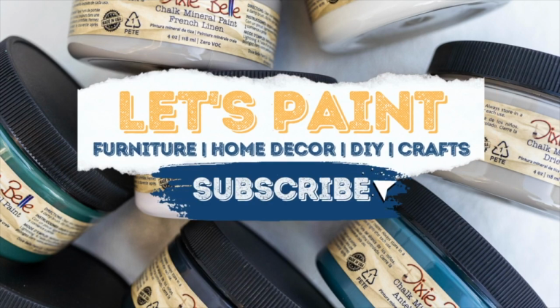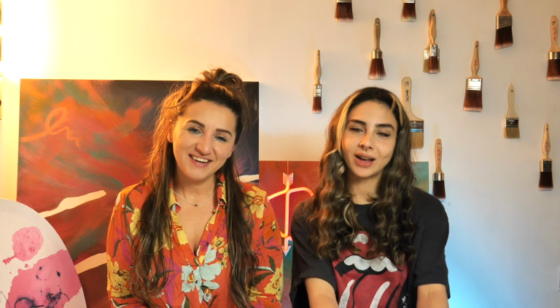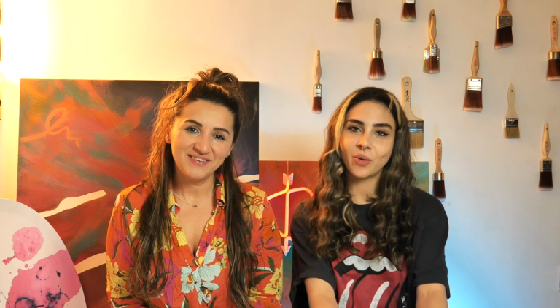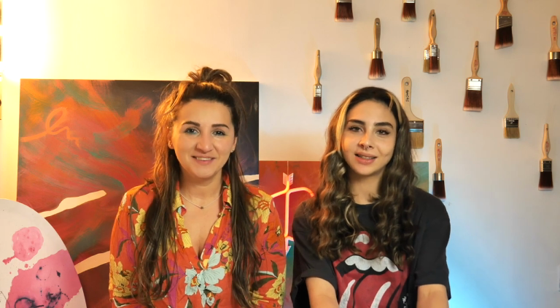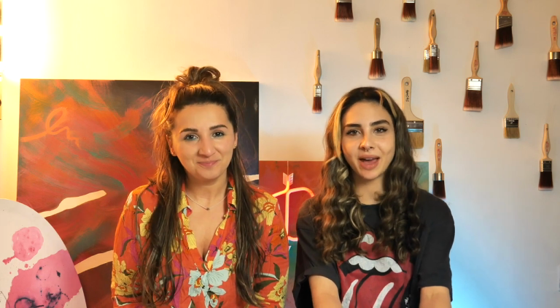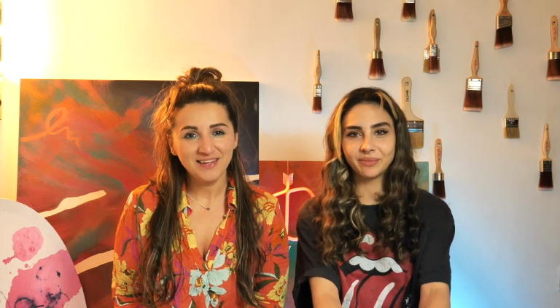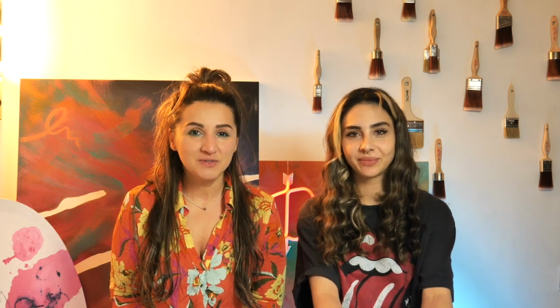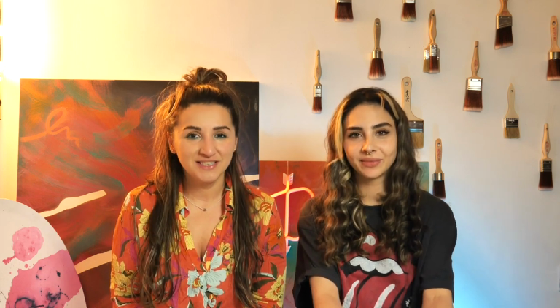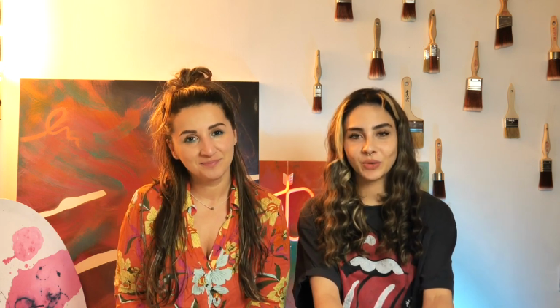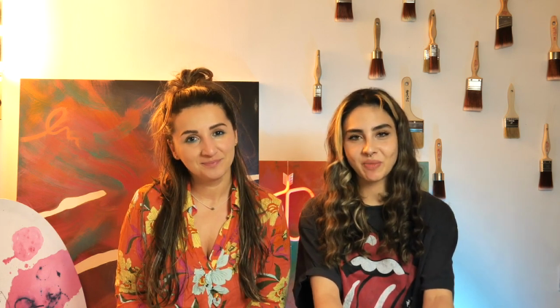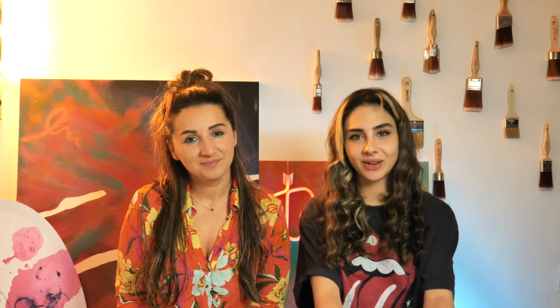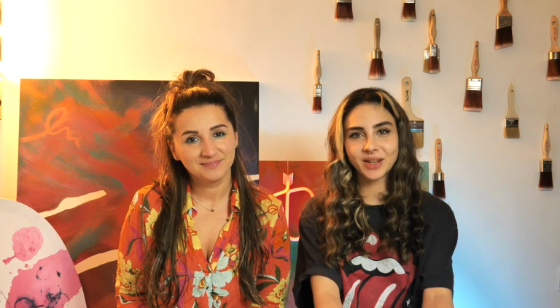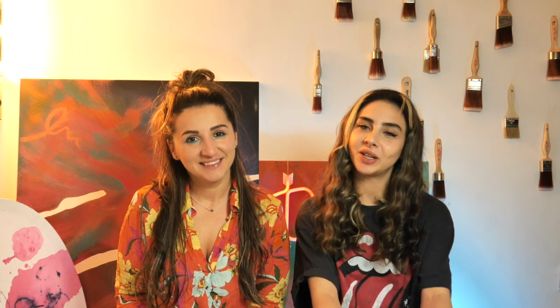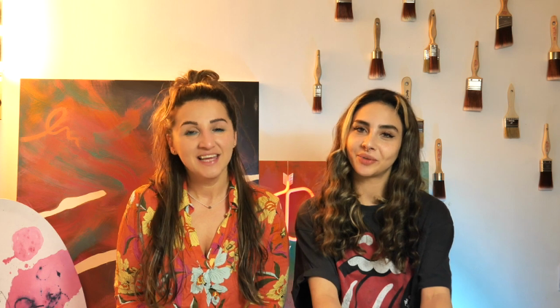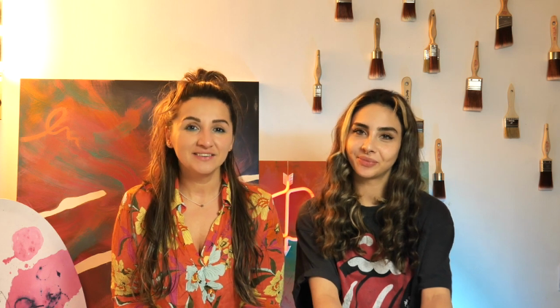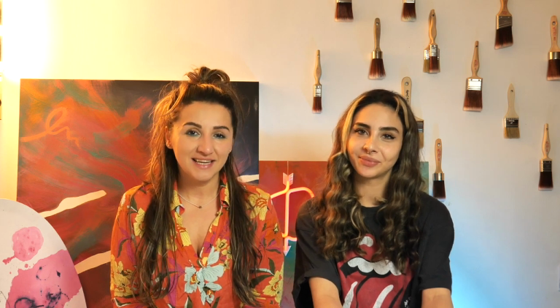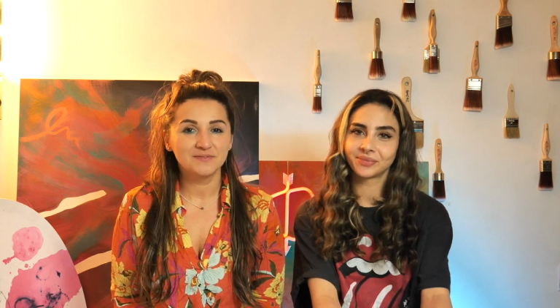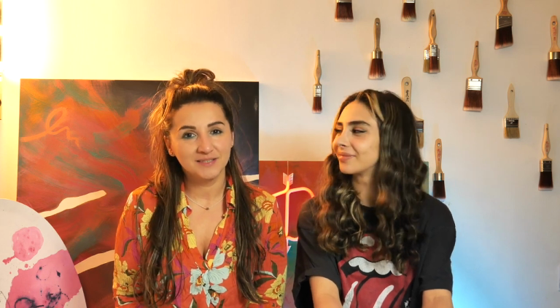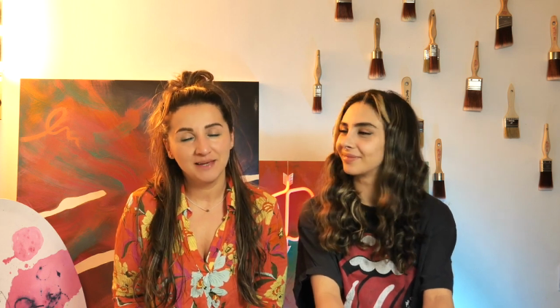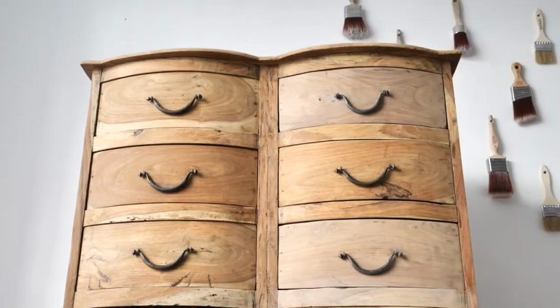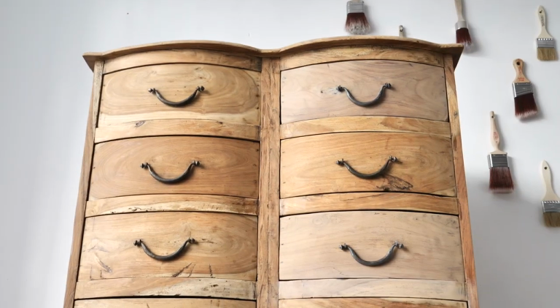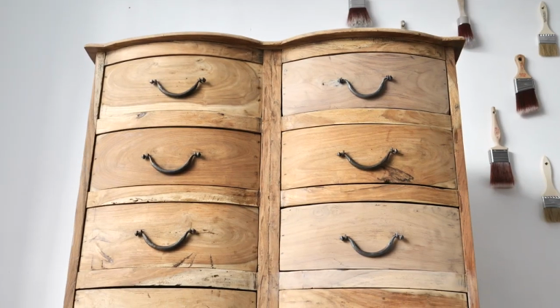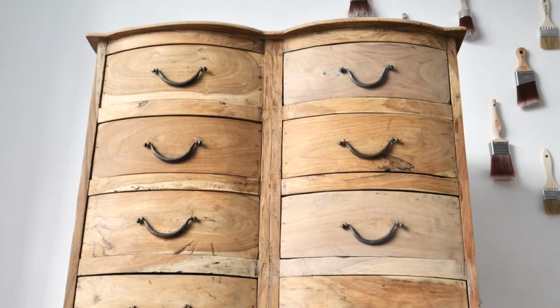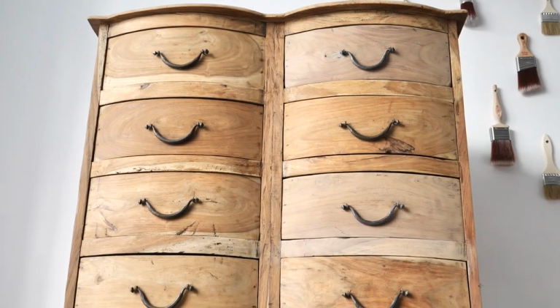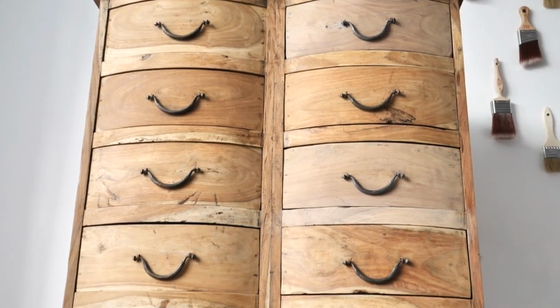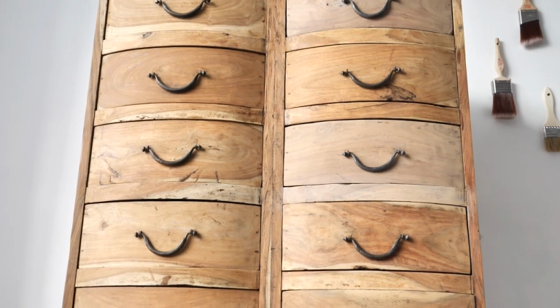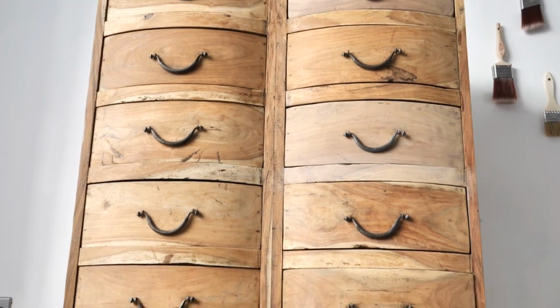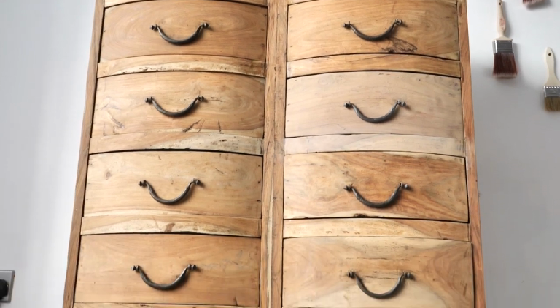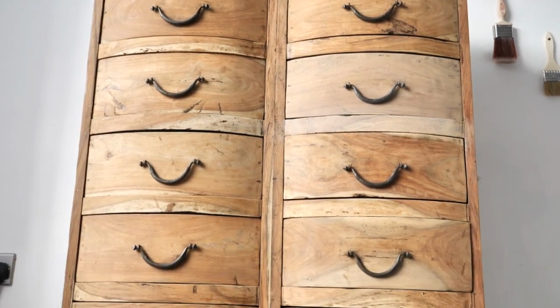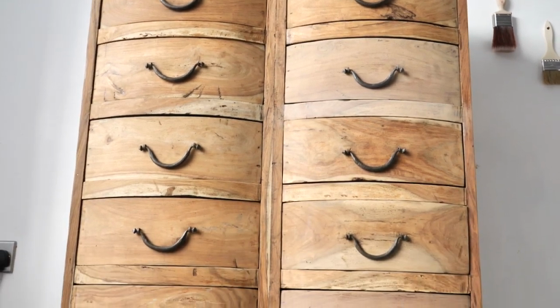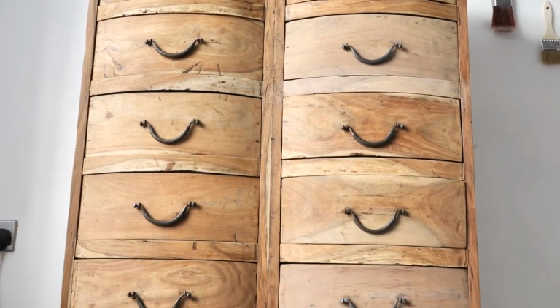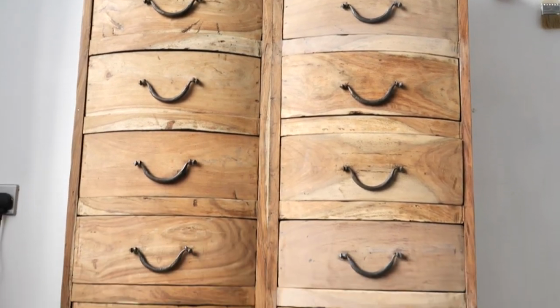Aloha everyone! I'm Gabi and I'm Georgi and we are the mummies of Sister Good Furniture and content creators for Dixie Belle Paint. In this tutorial we will be working on this tanner, we are absolutely in love with it.